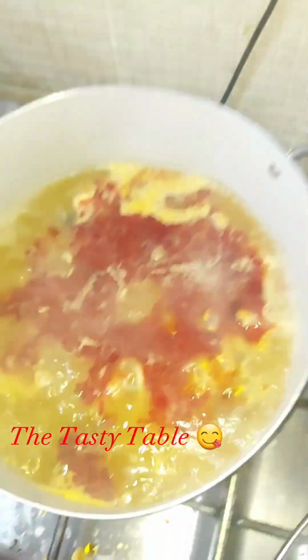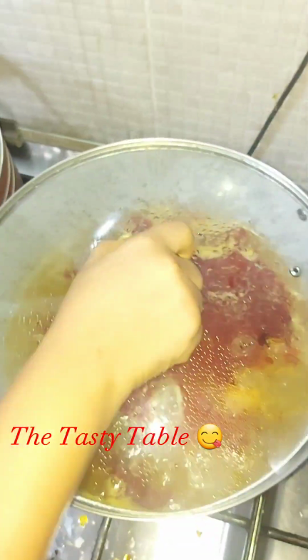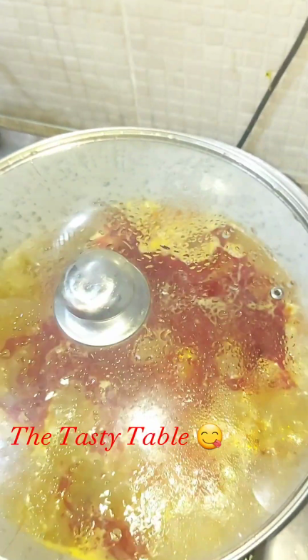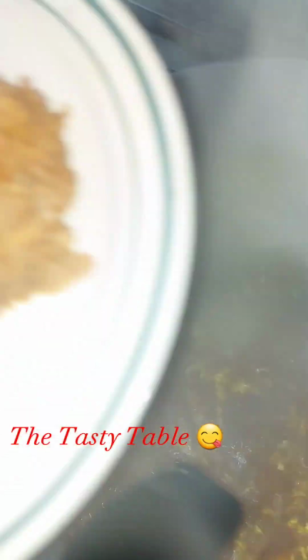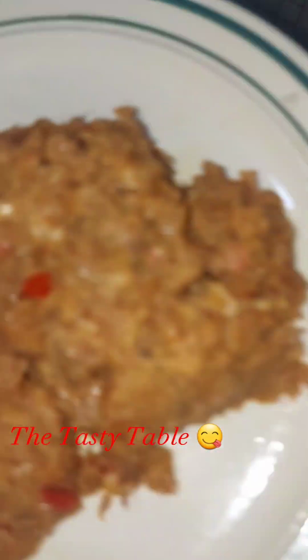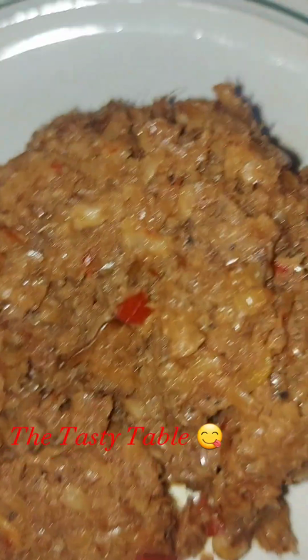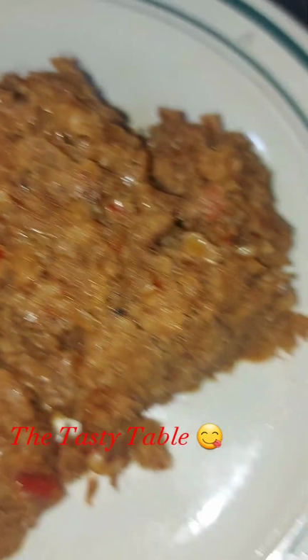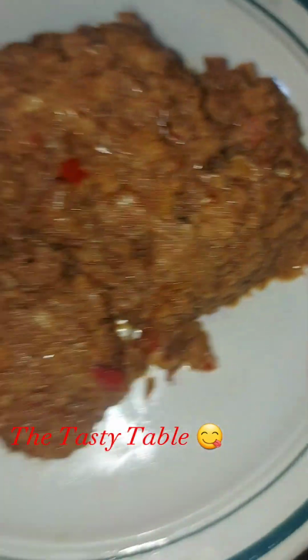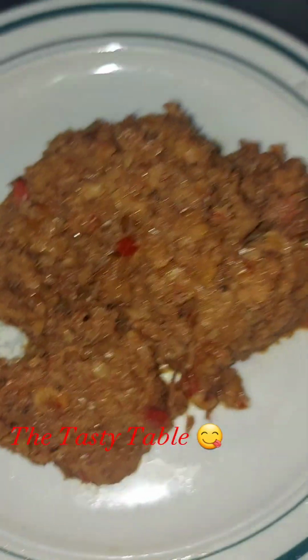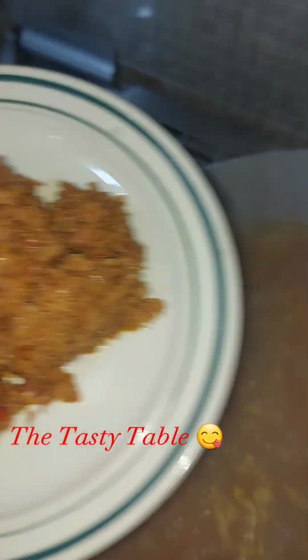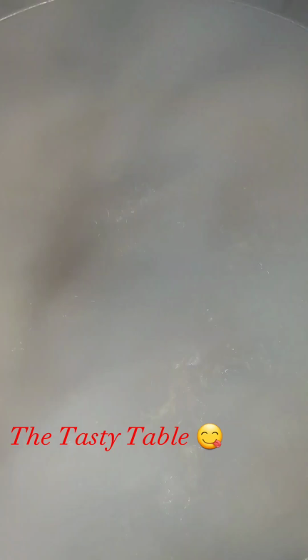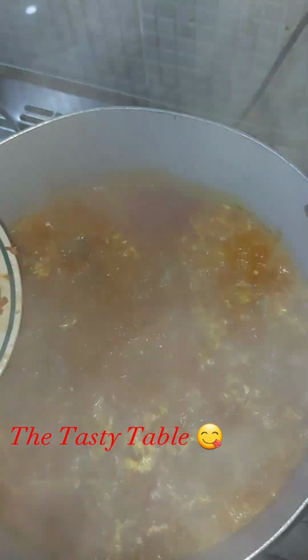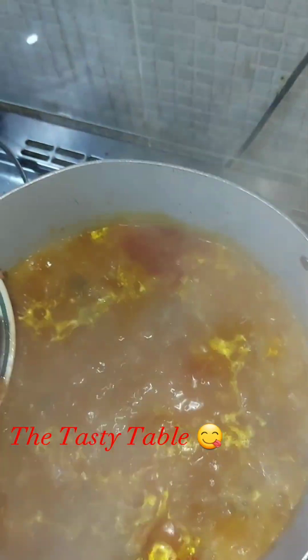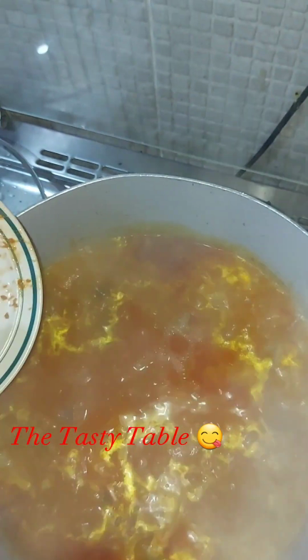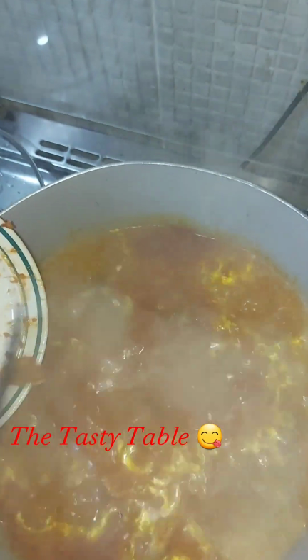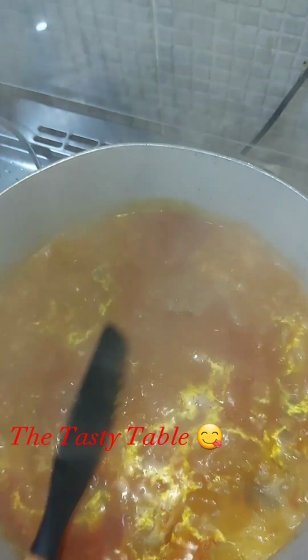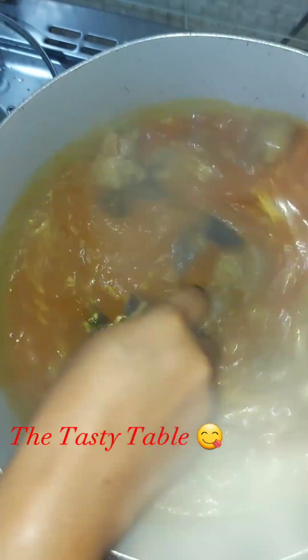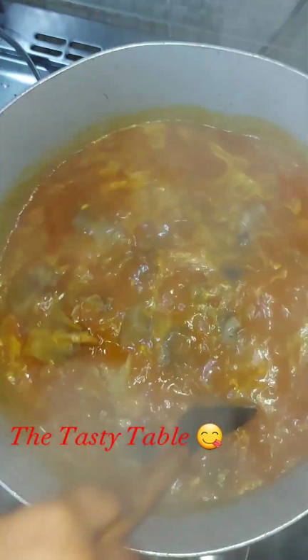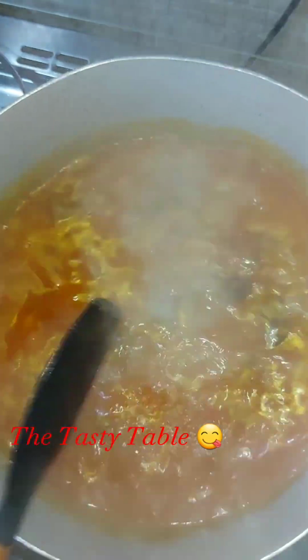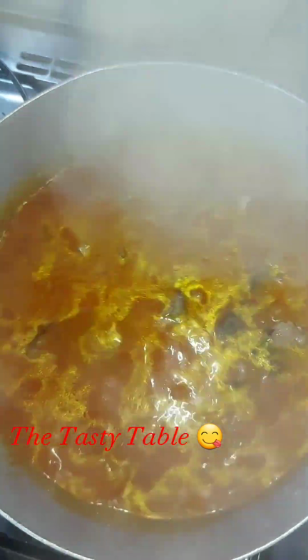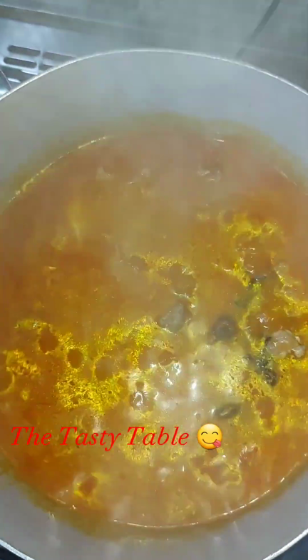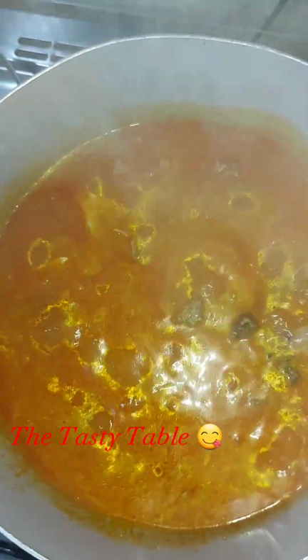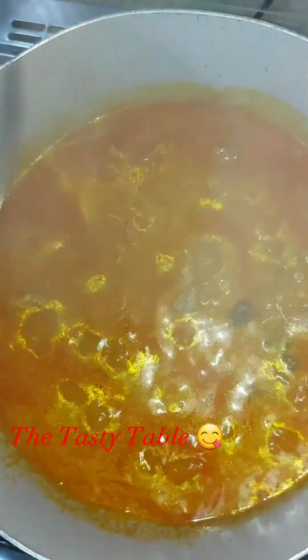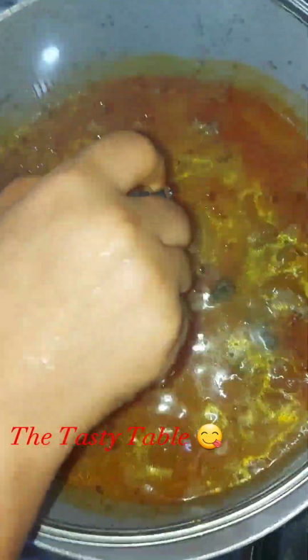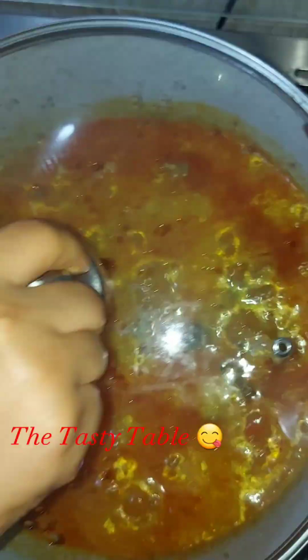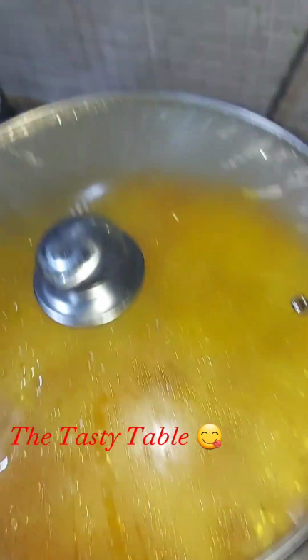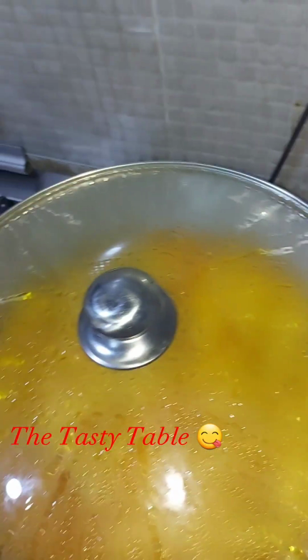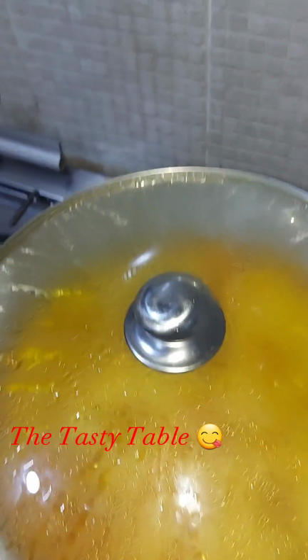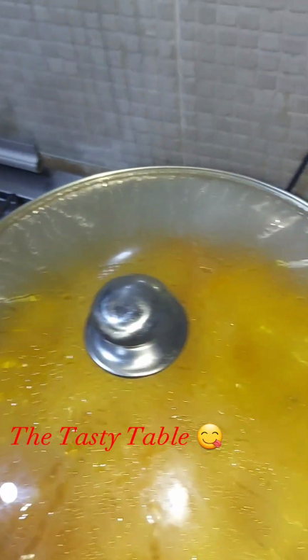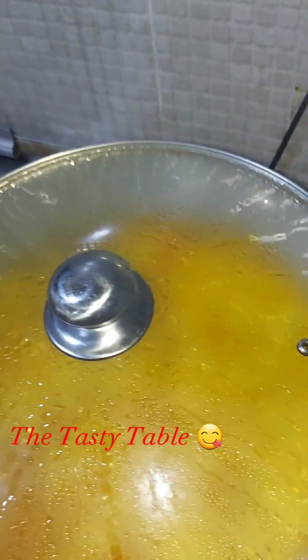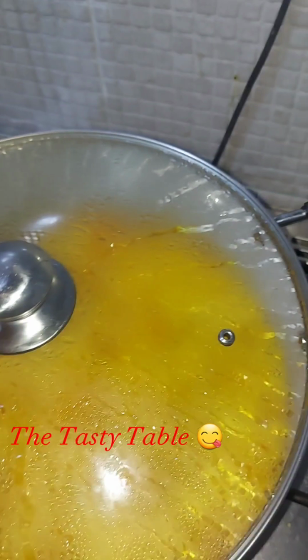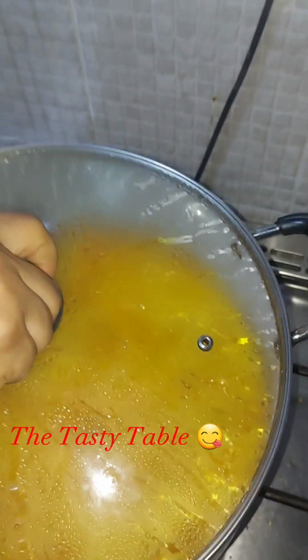Then I added my palm oil, my crayfish and pepper mixture — I added just a little here so that I can spice it up and make the meat taste good. Then I allowed it to boil.